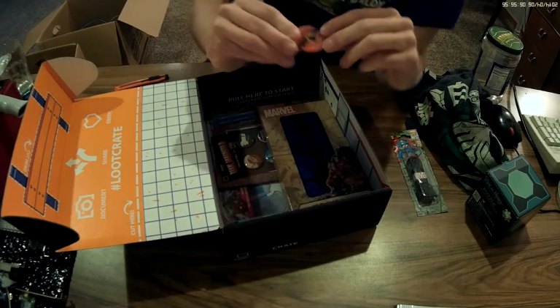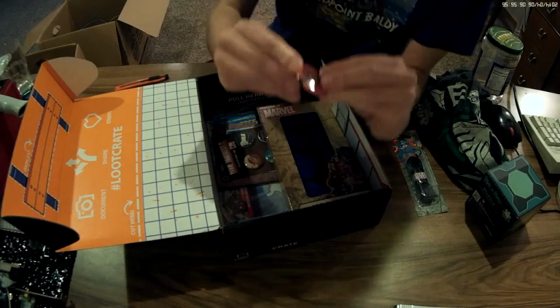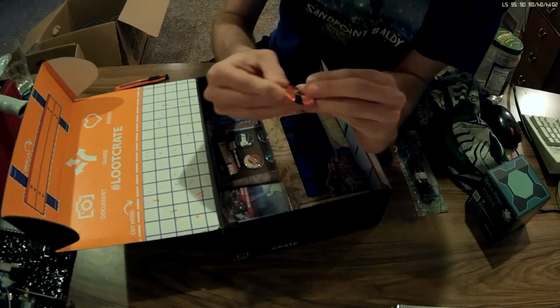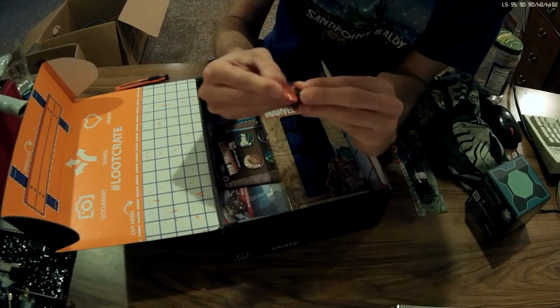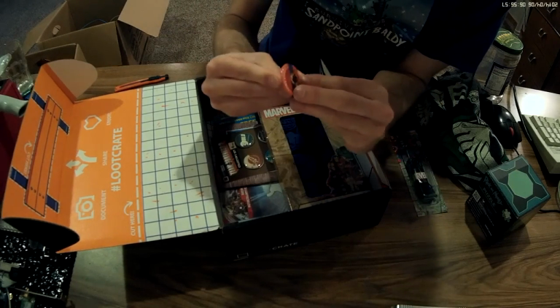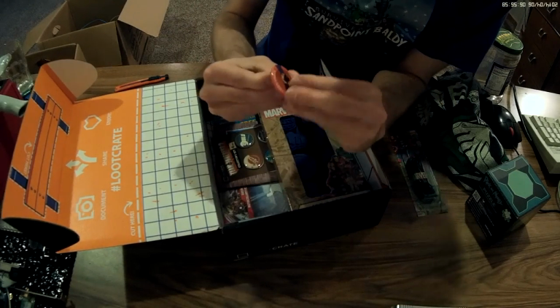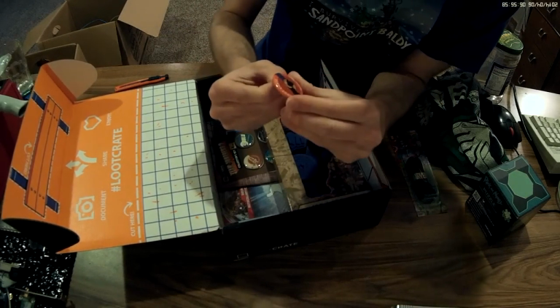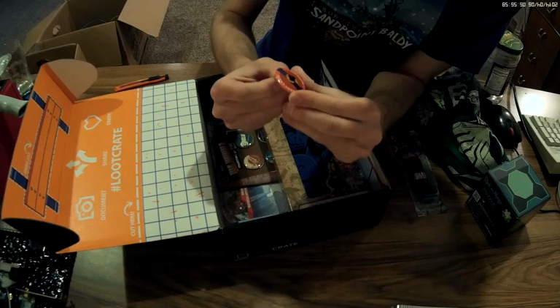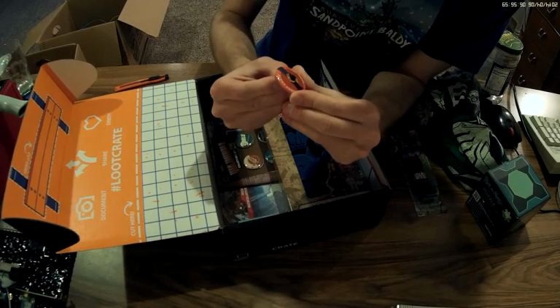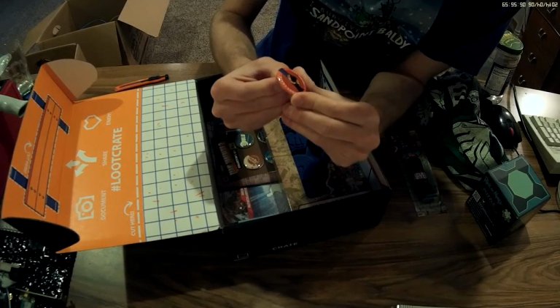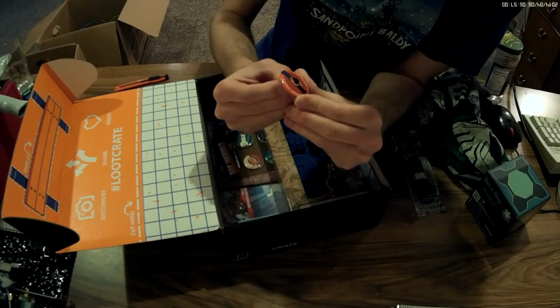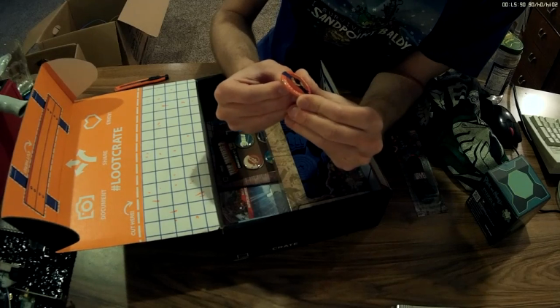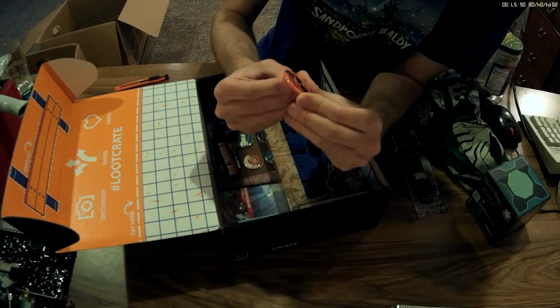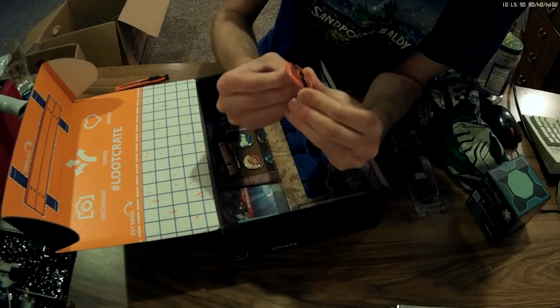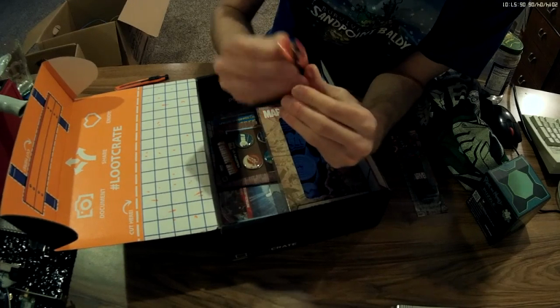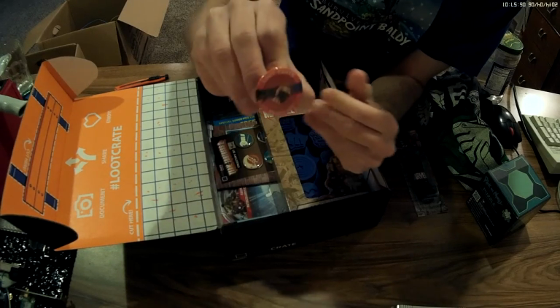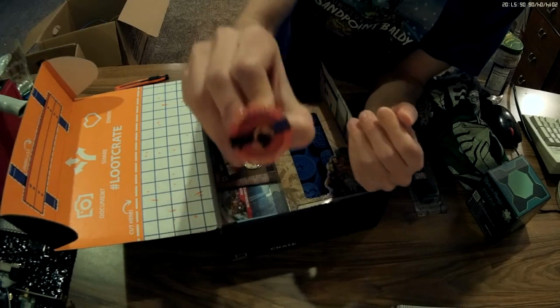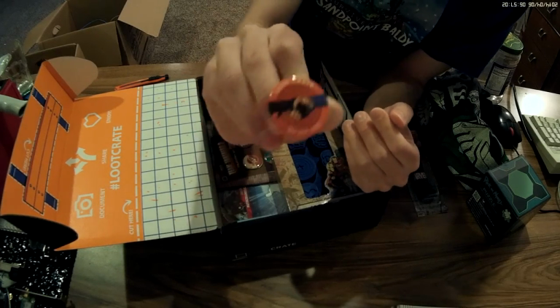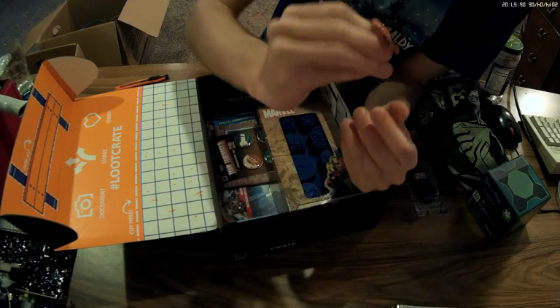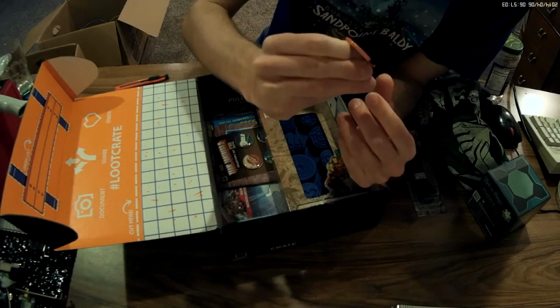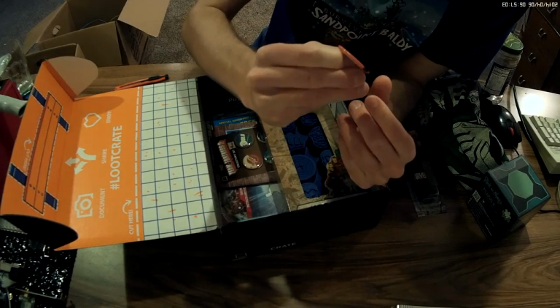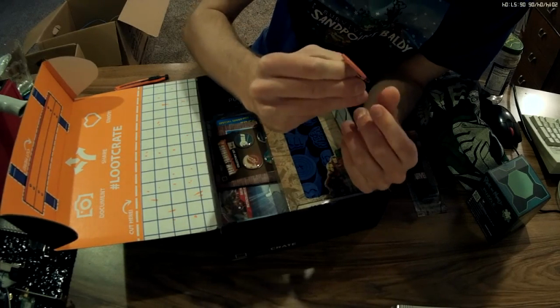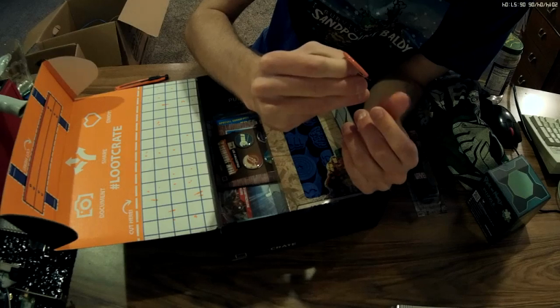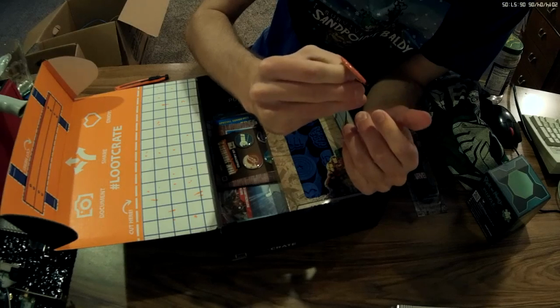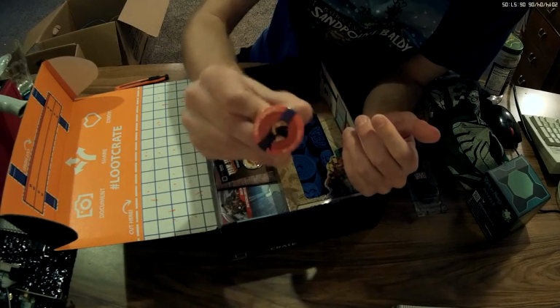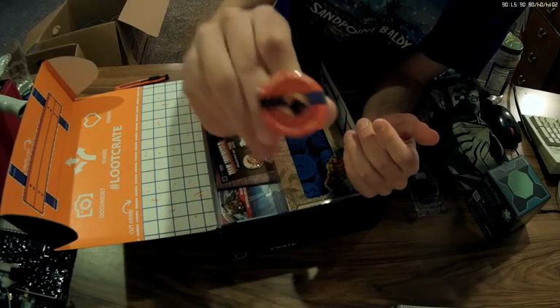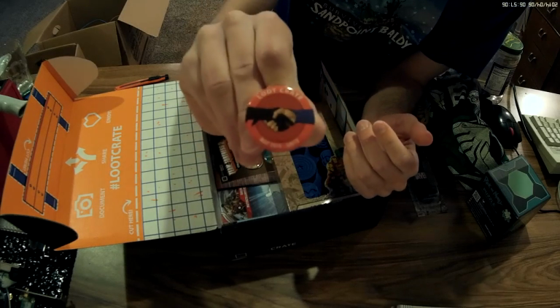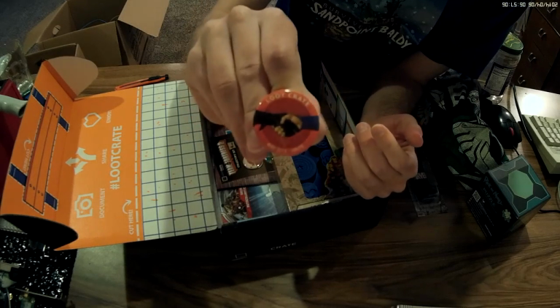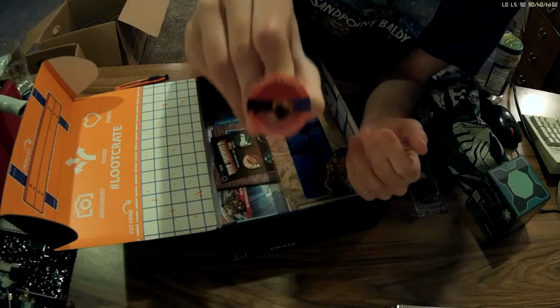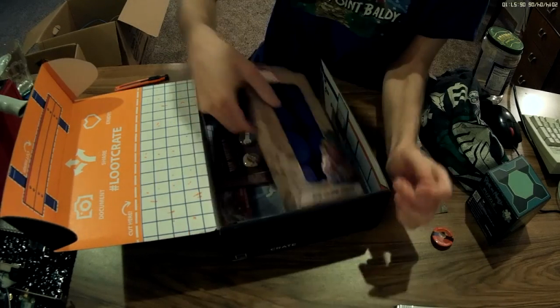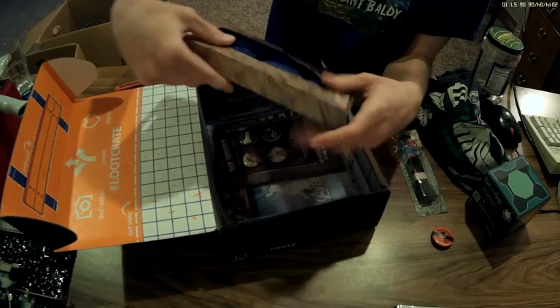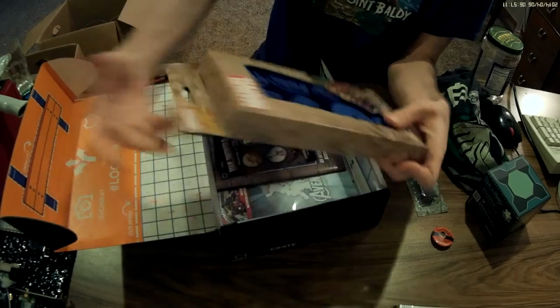Okay, what do we got here? This is a loot crate button, May 2015, Unite. Looks like Batman shaking hands with Superman, maybe? What do we got here?